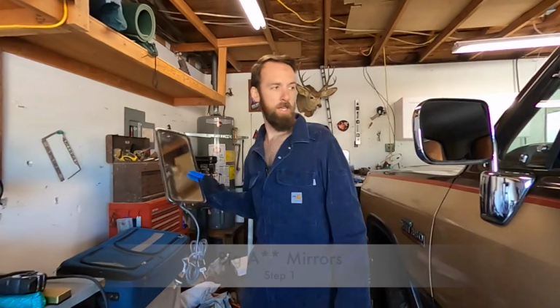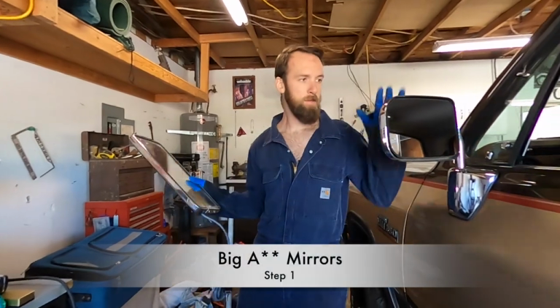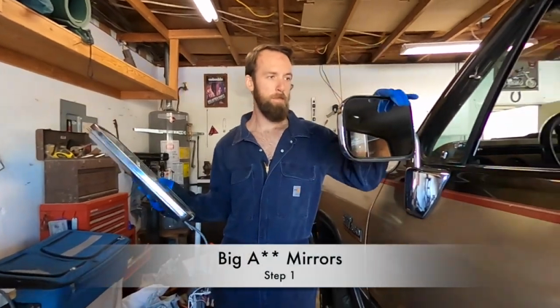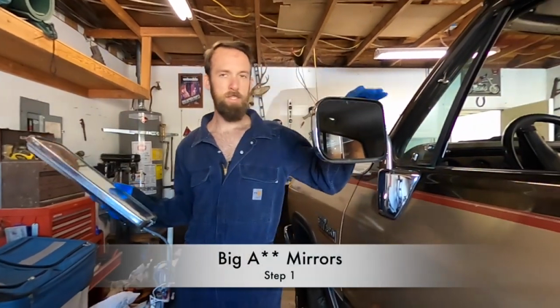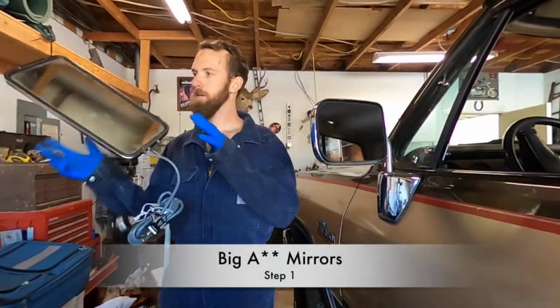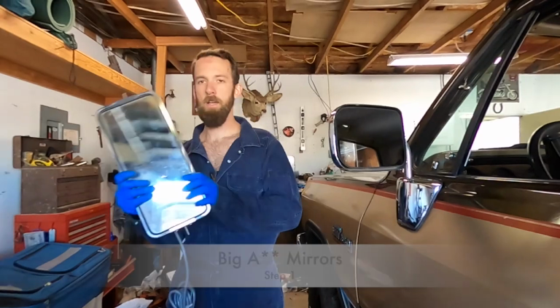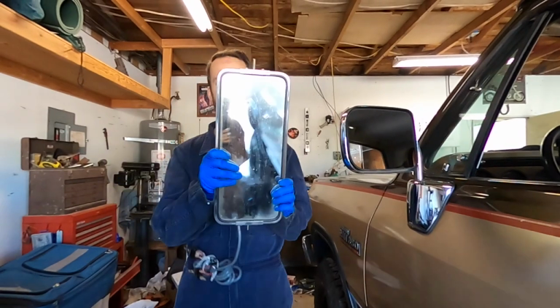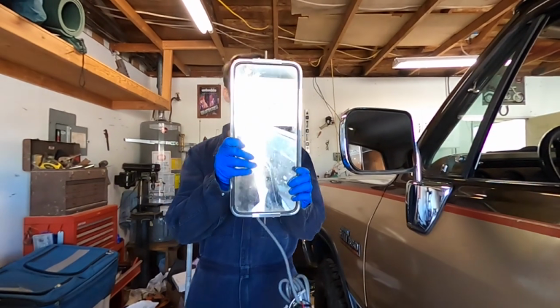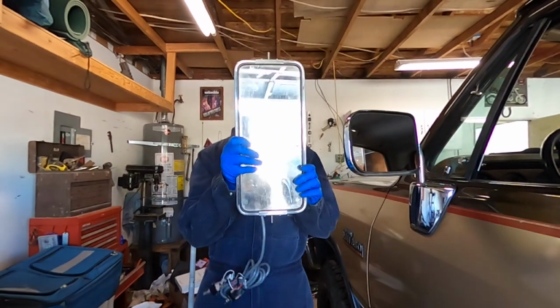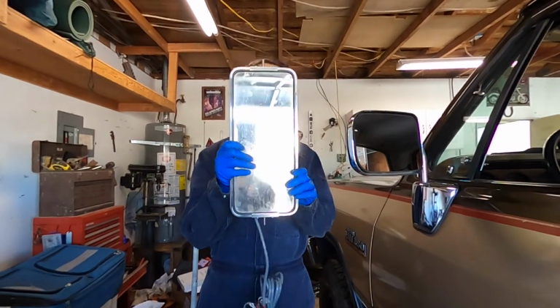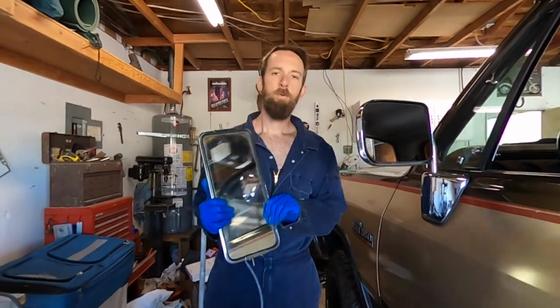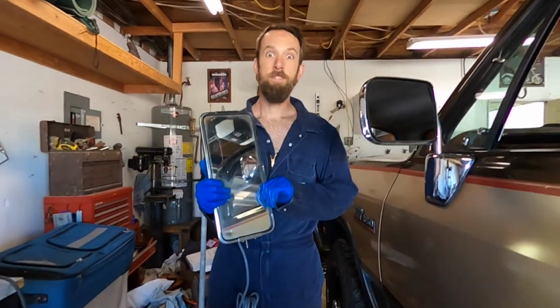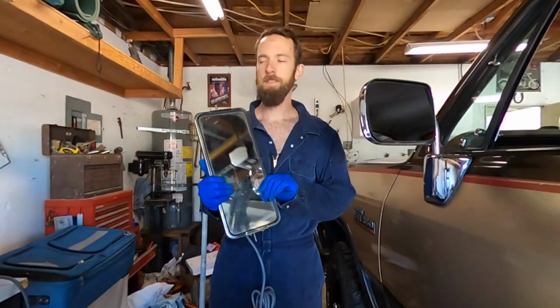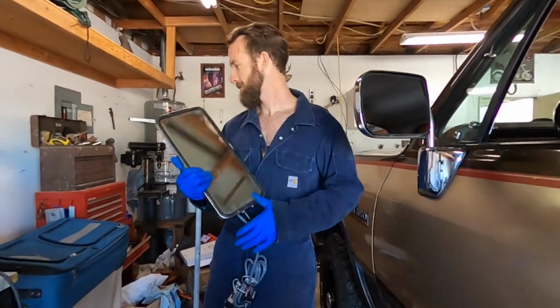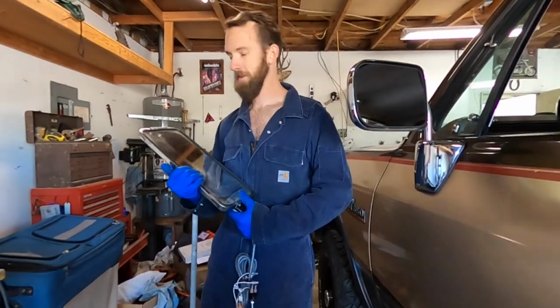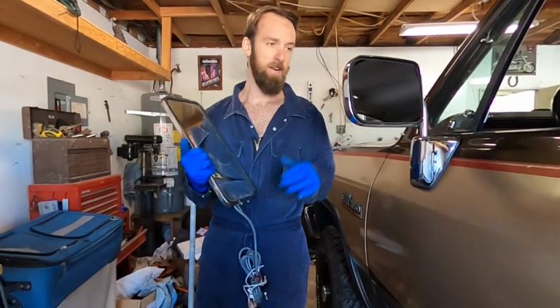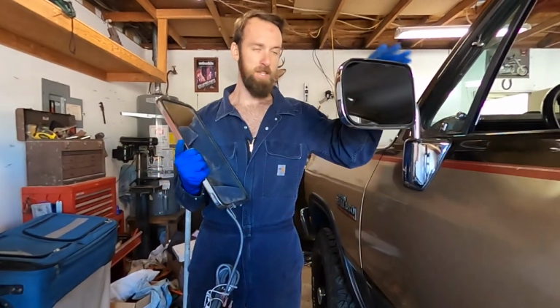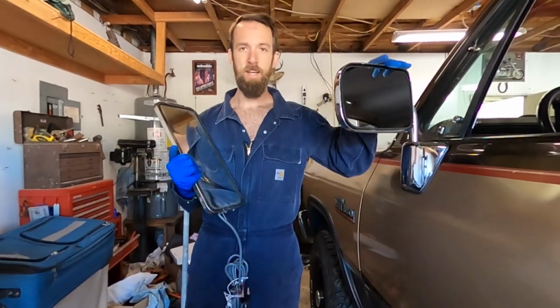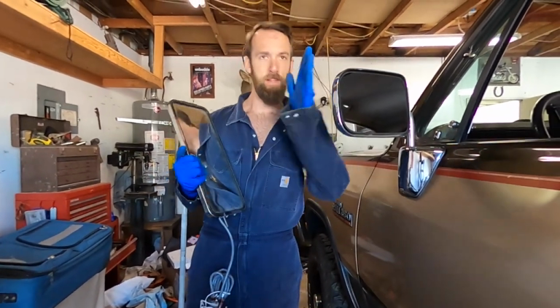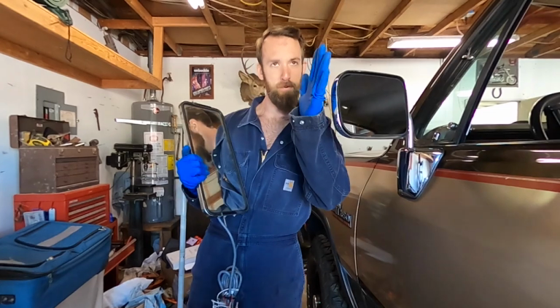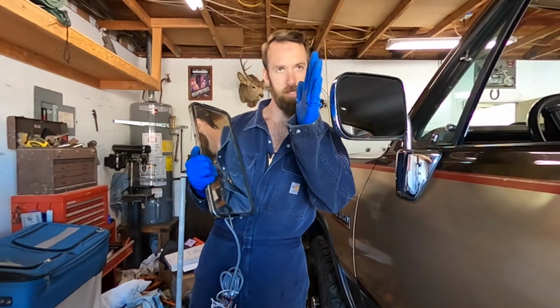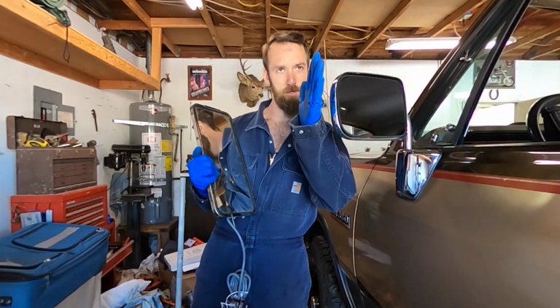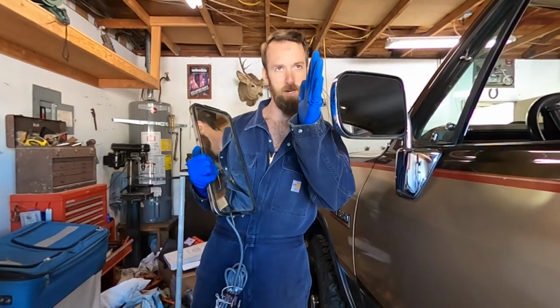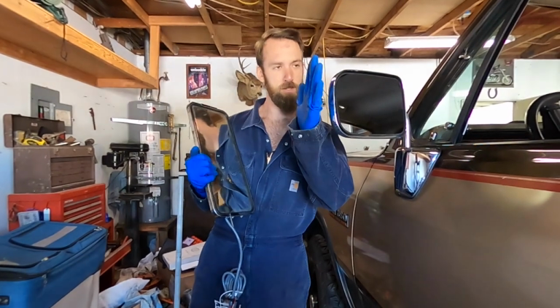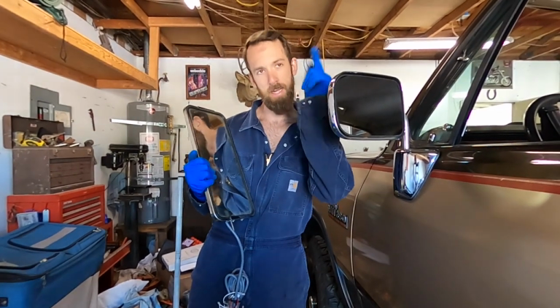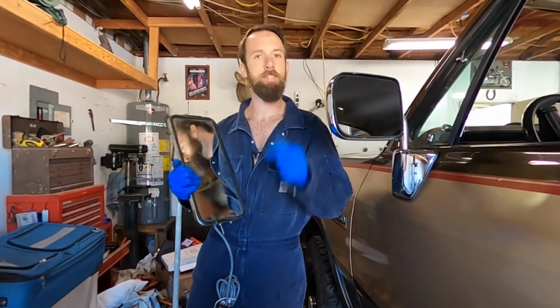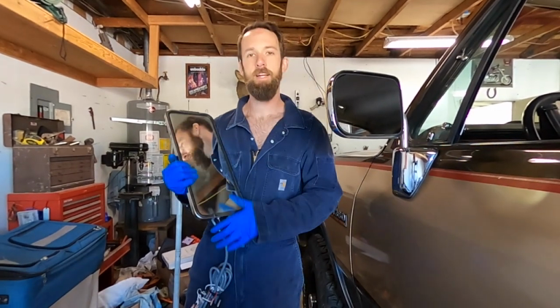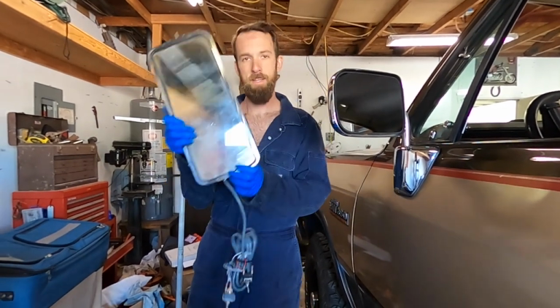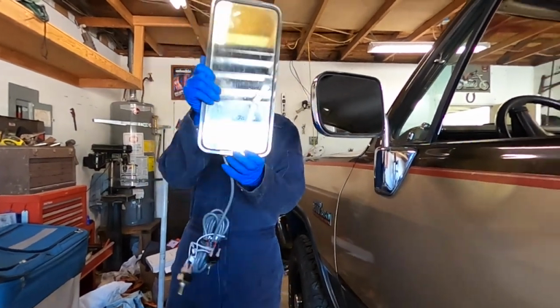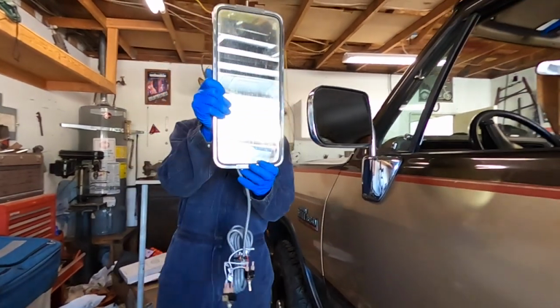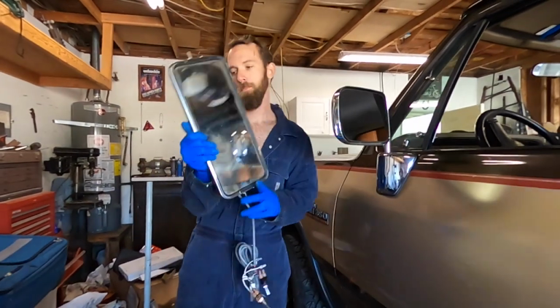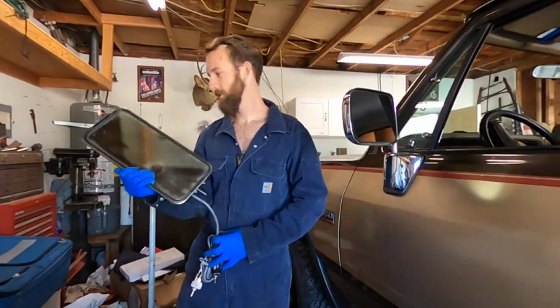Today we're just swapping out these mirrors for these mirrors. We'll be able to see around the camper finally. Right now with these, the camper sticks out to about right here, so I can't see behind it. These will stick out much further.